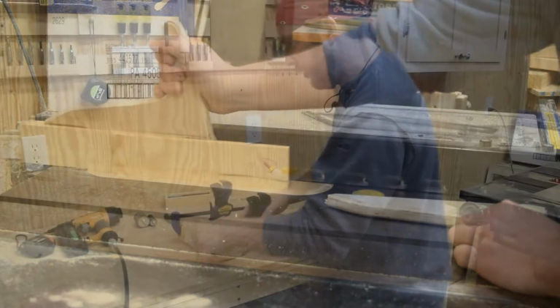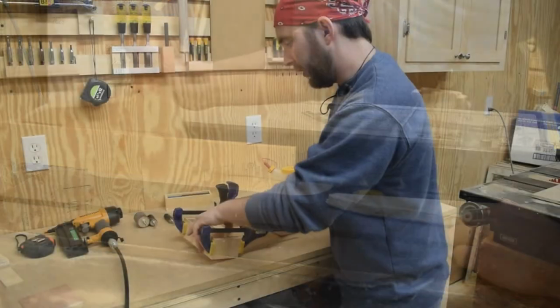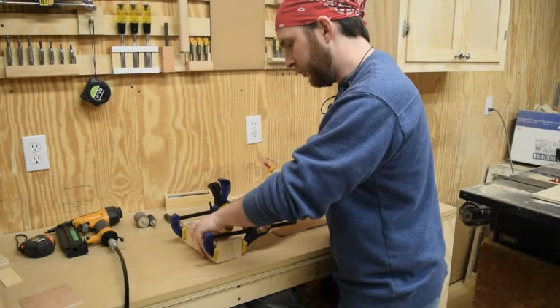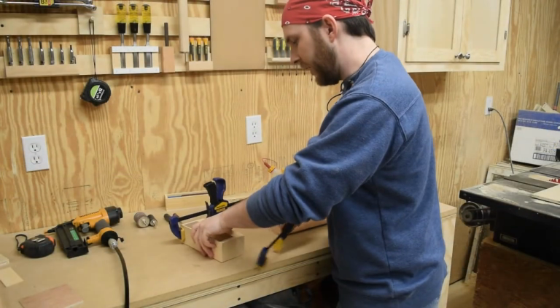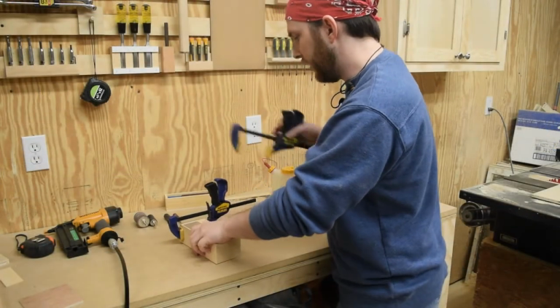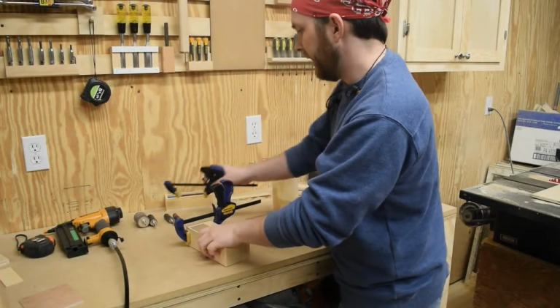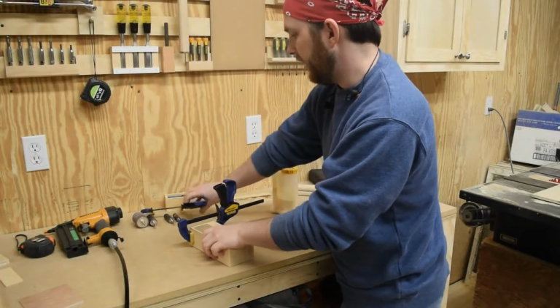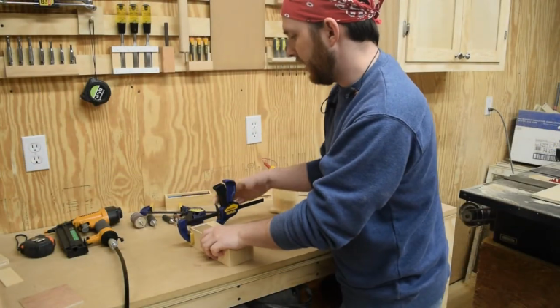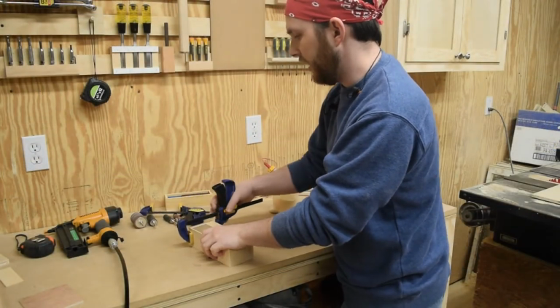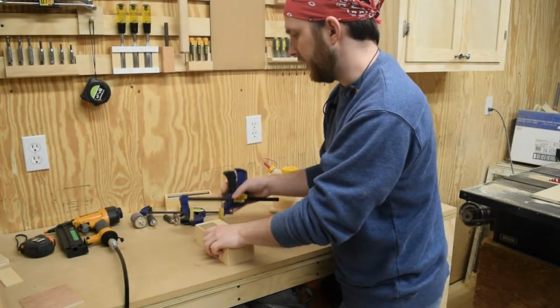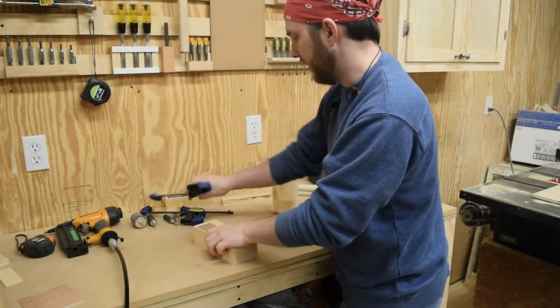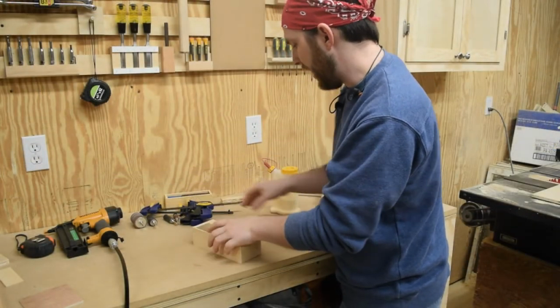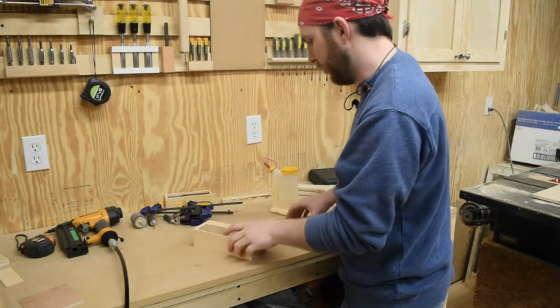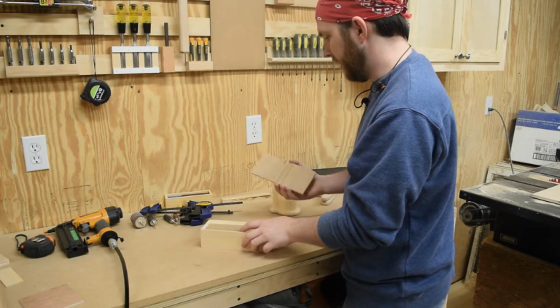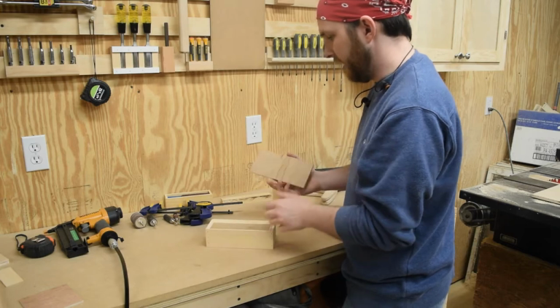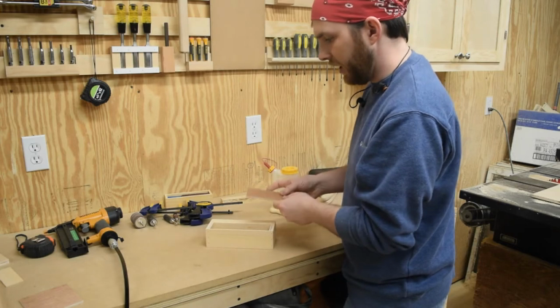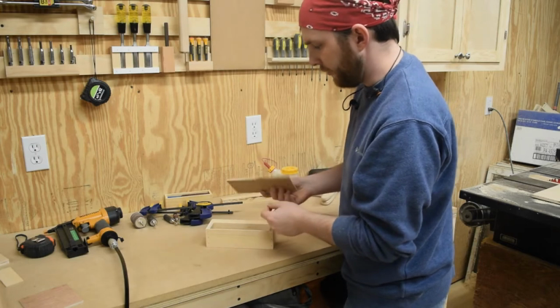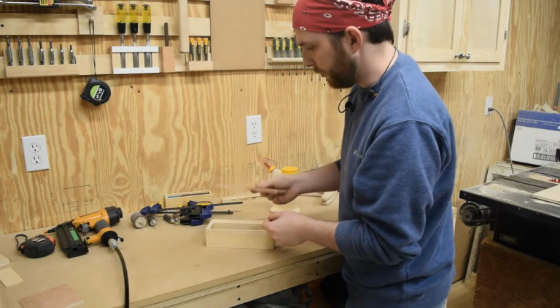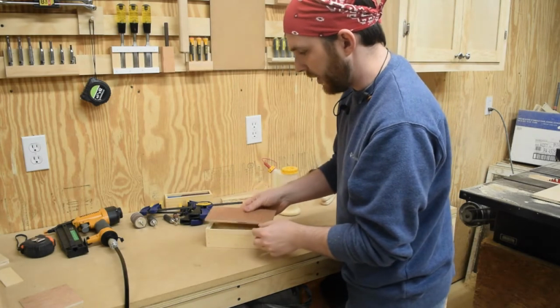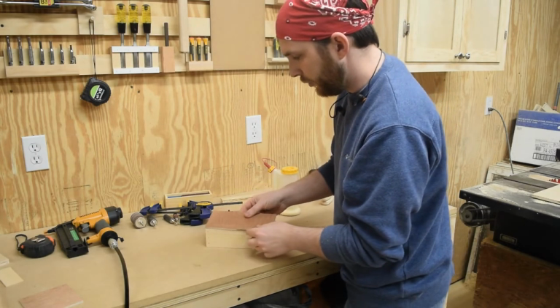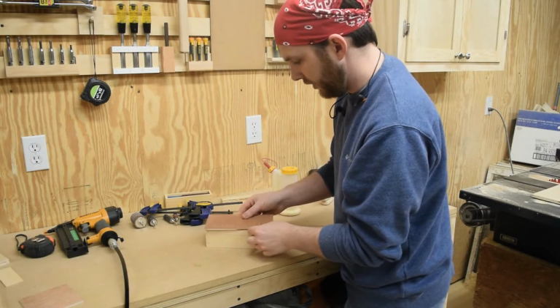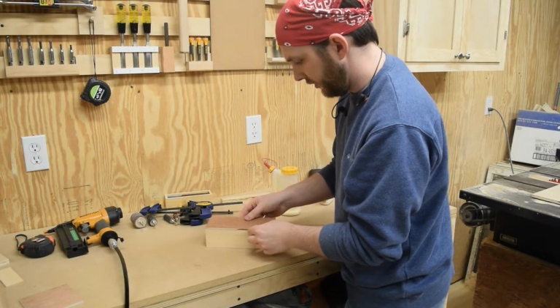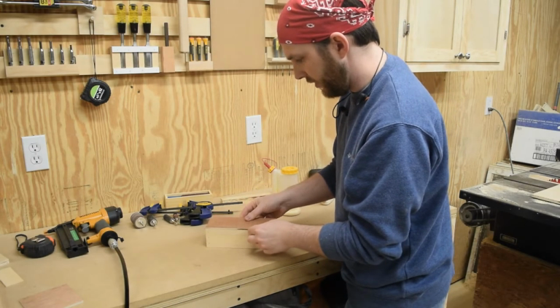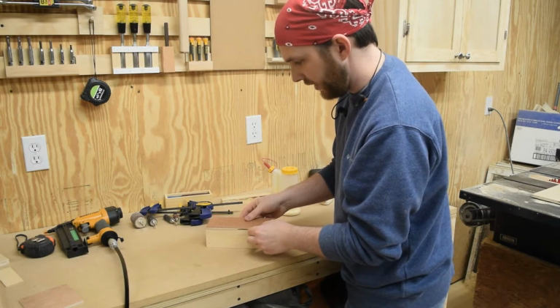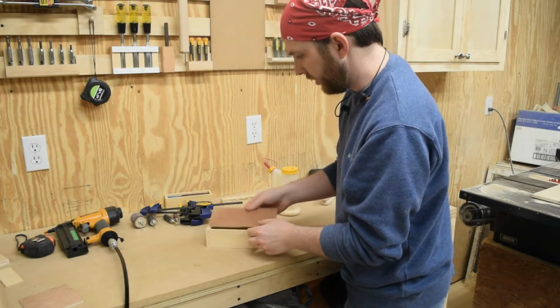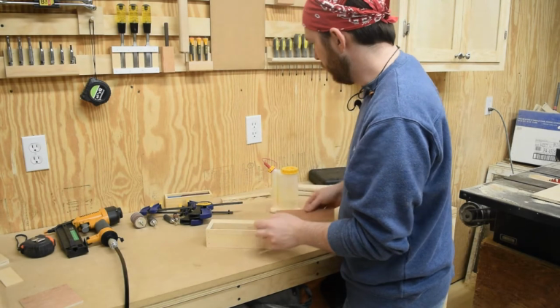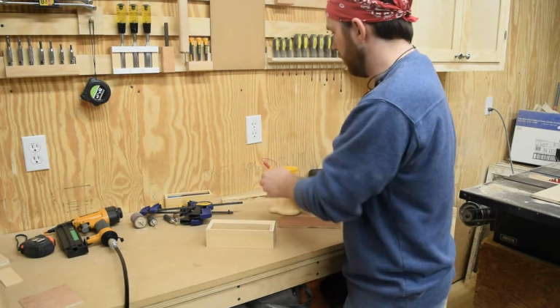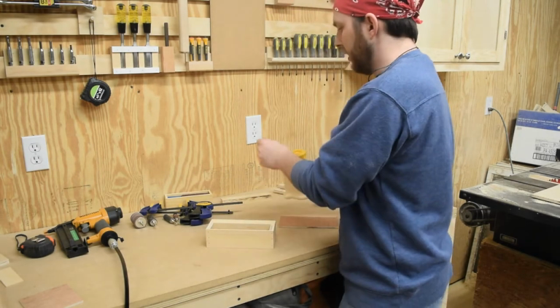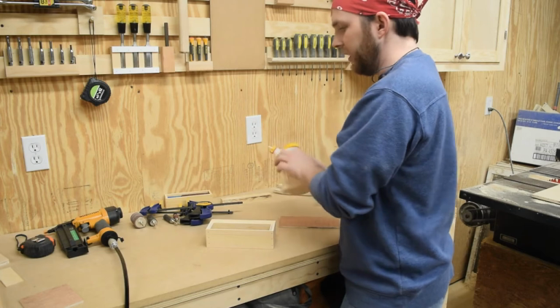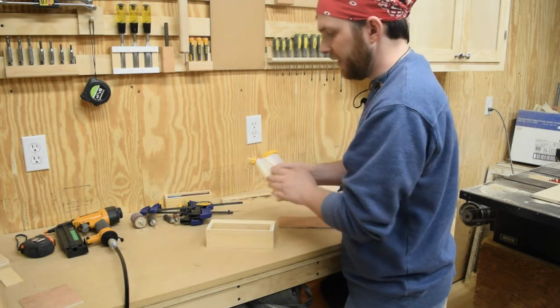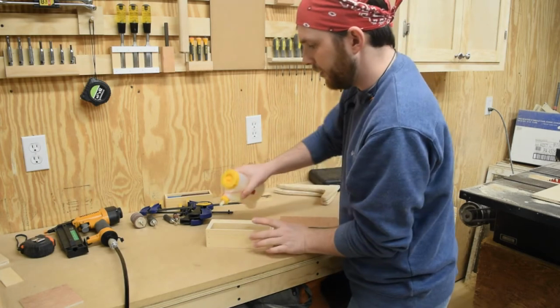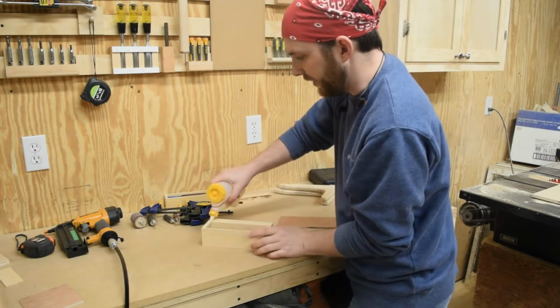While the glue was drying, I went ahead and cut a back piece out of some scrap Luan. So now I'm going to glue and nail this in place.